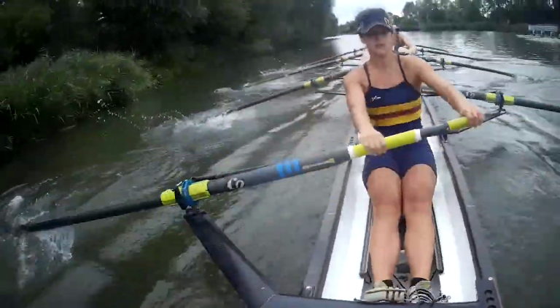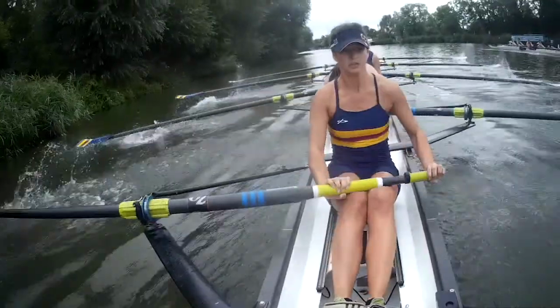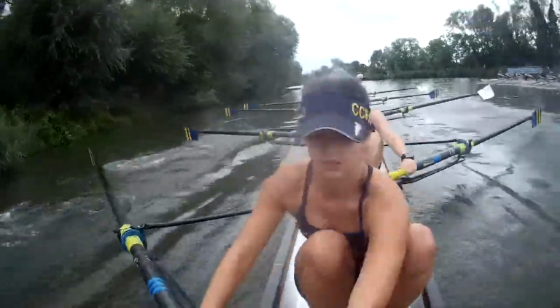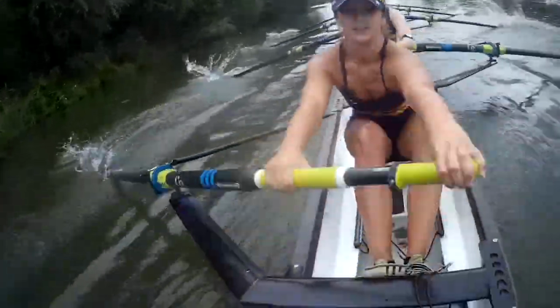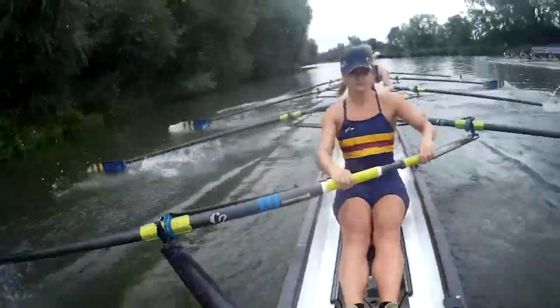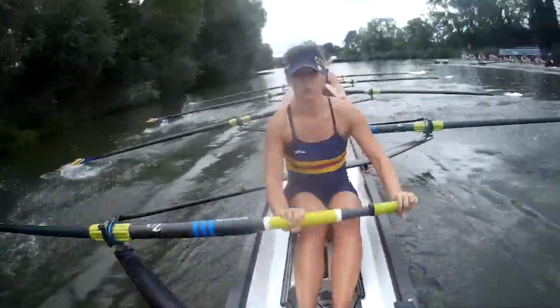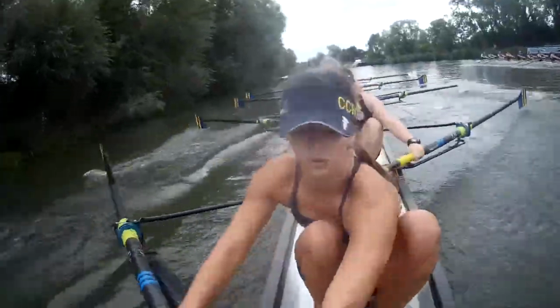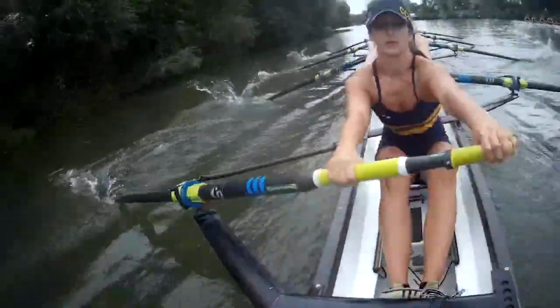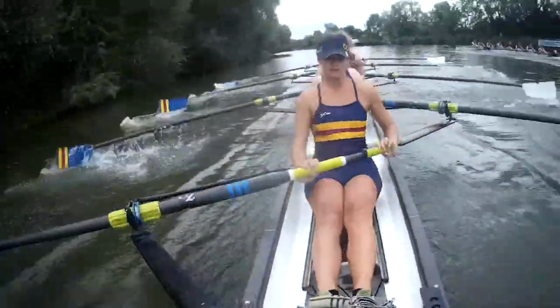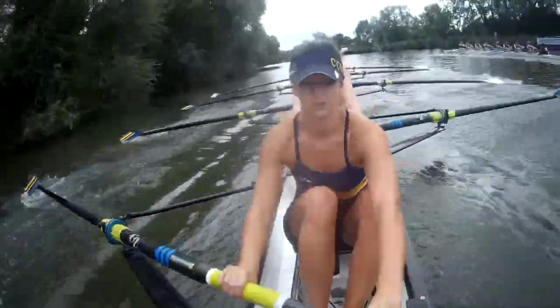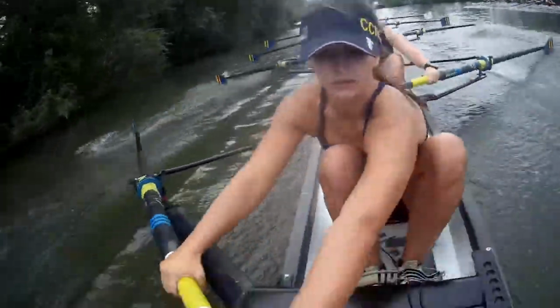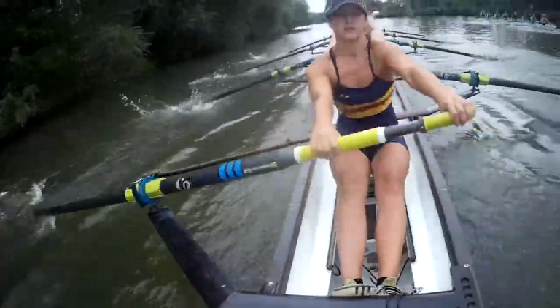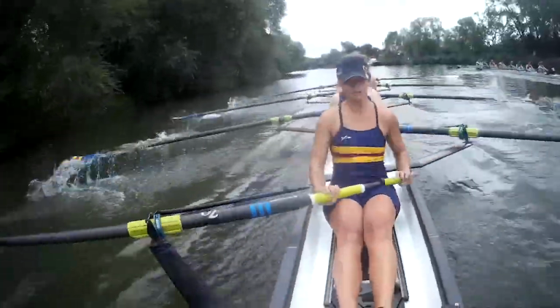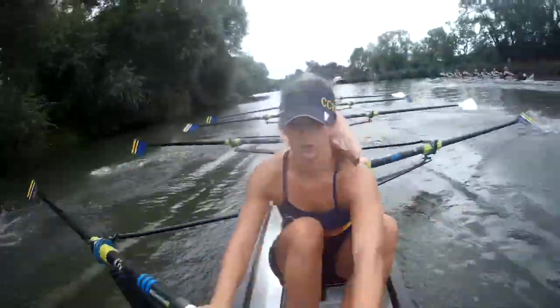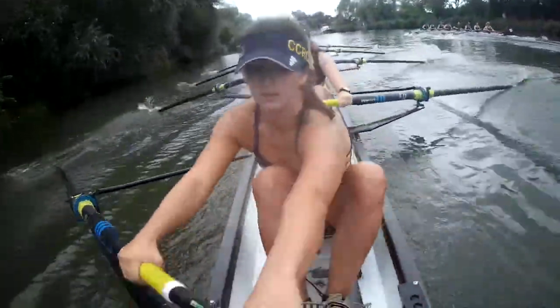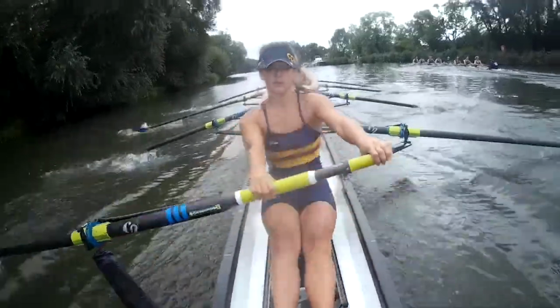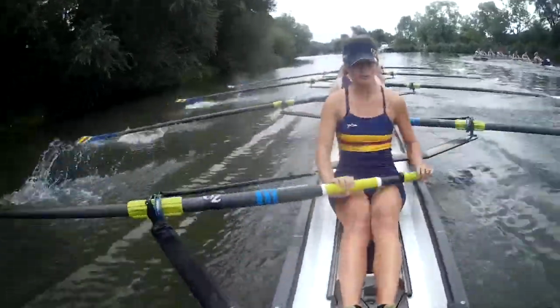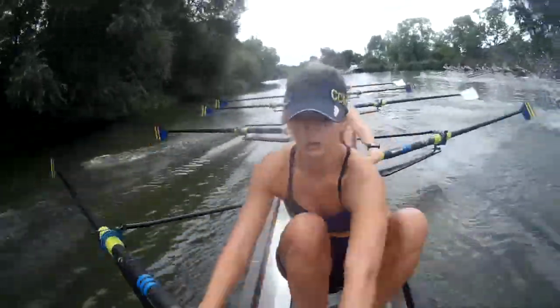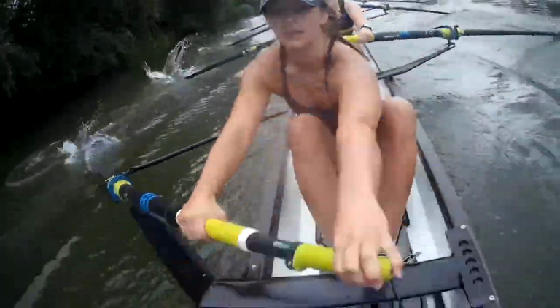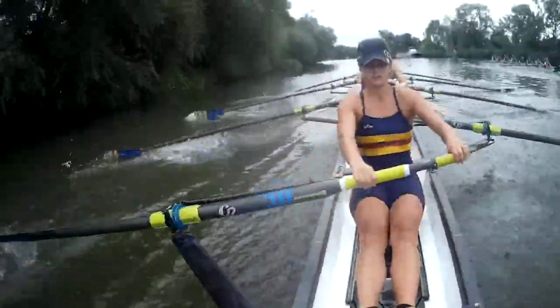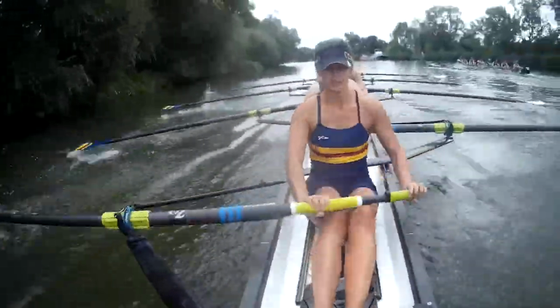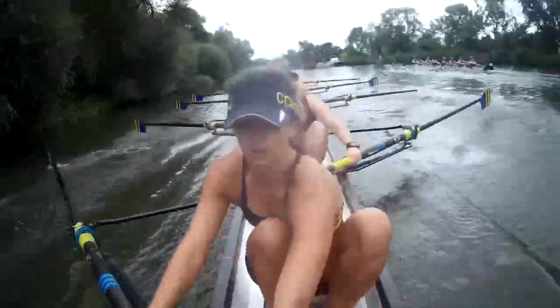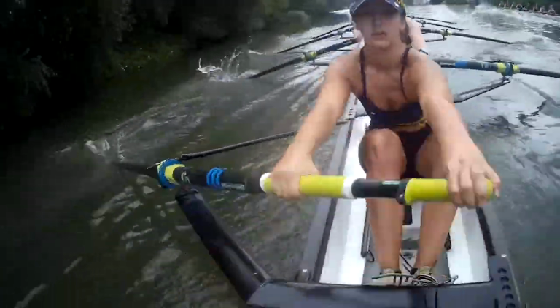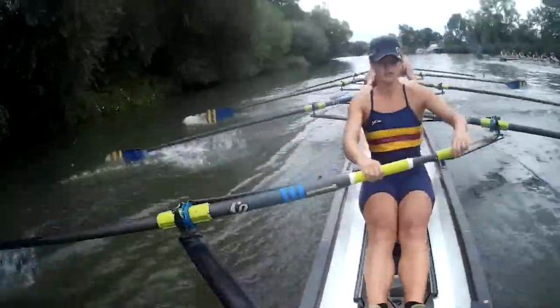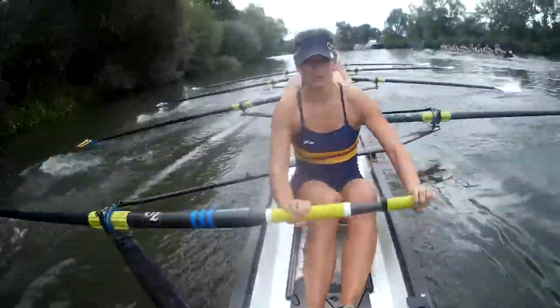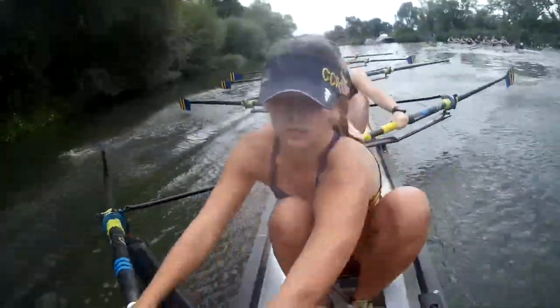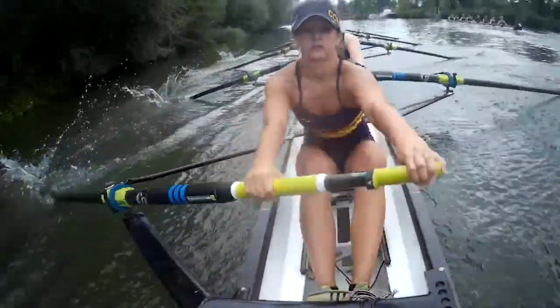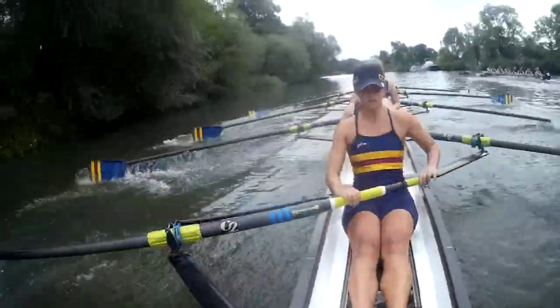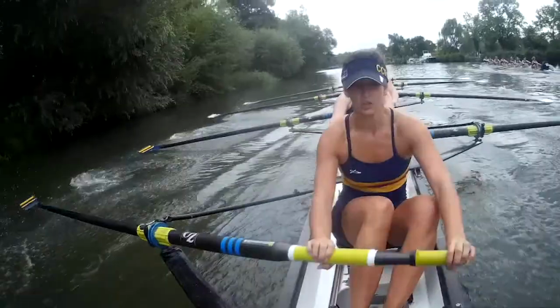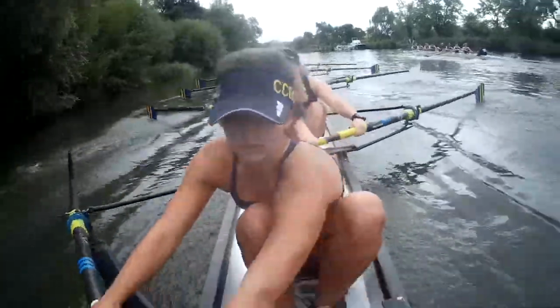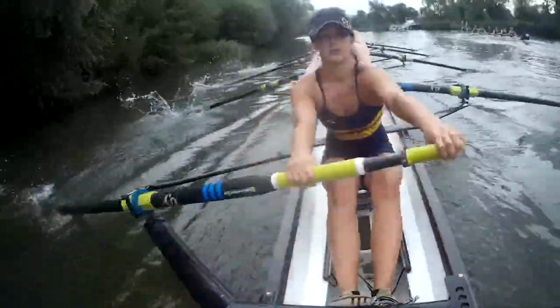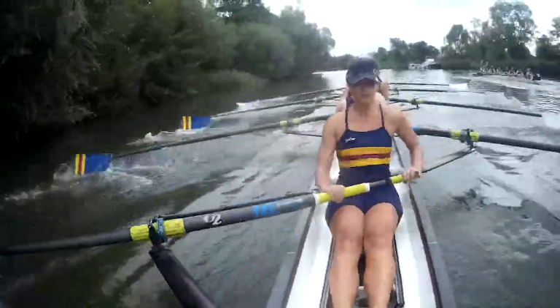Legs down. Legs down. Press it away. Long. Strong, press there. Sharp on. Sharp on. Sharp on.